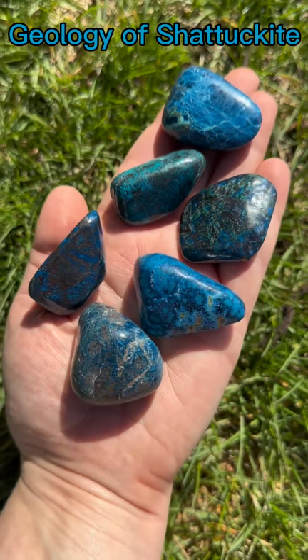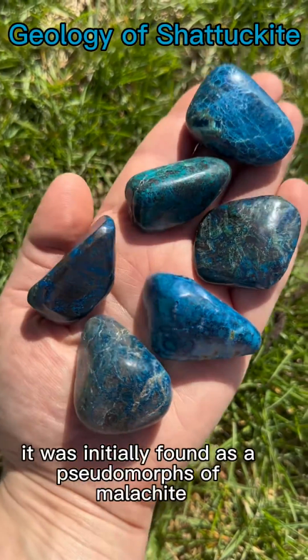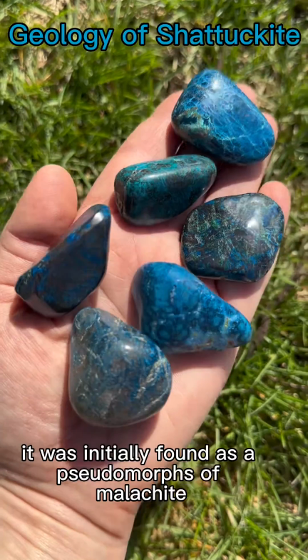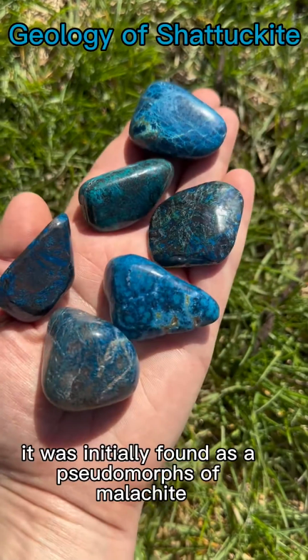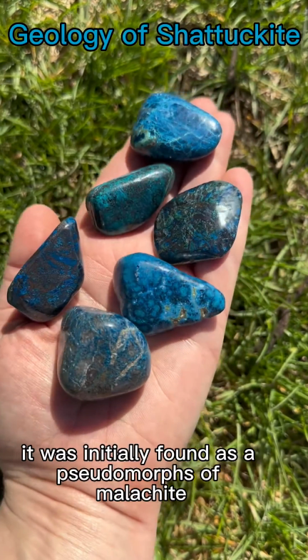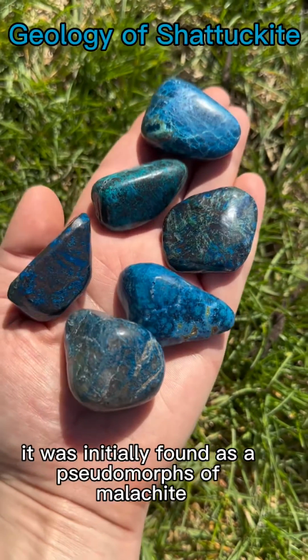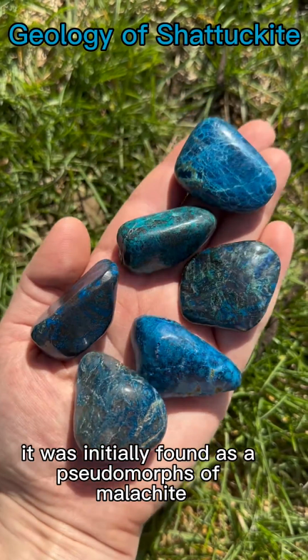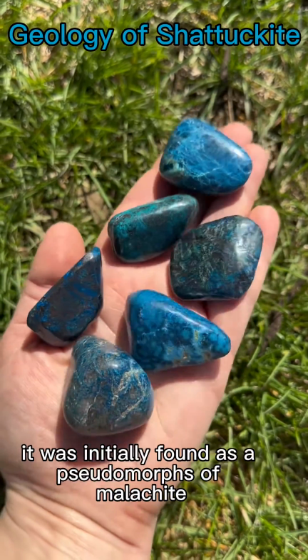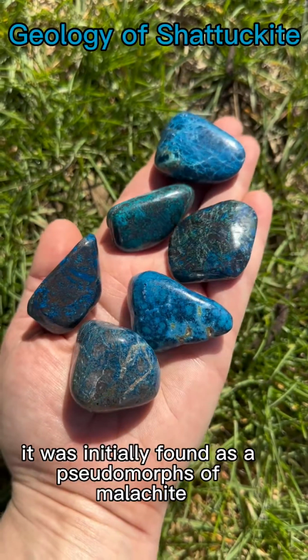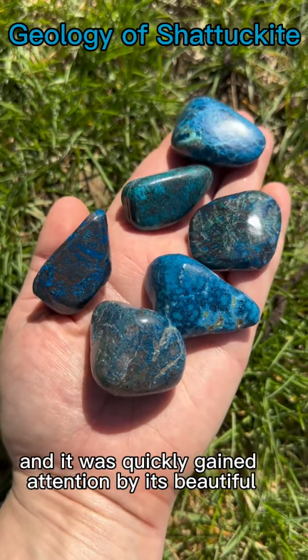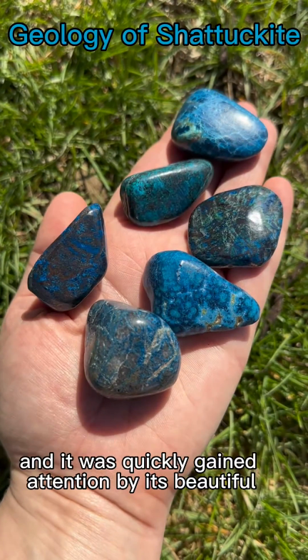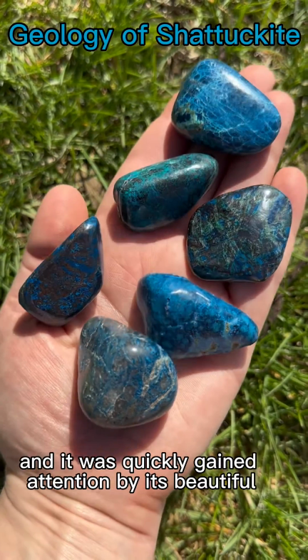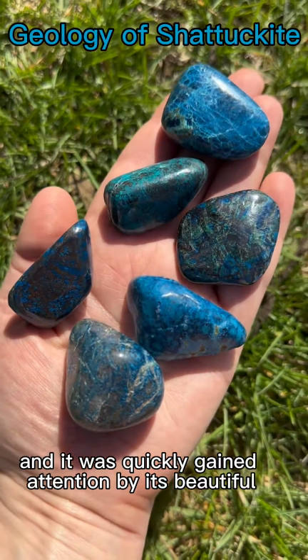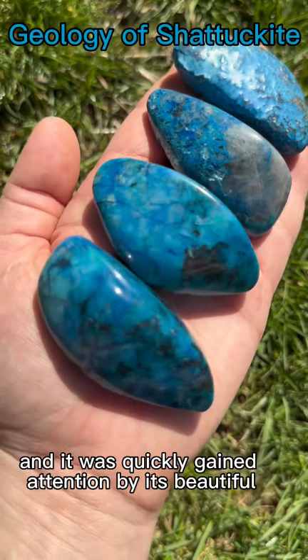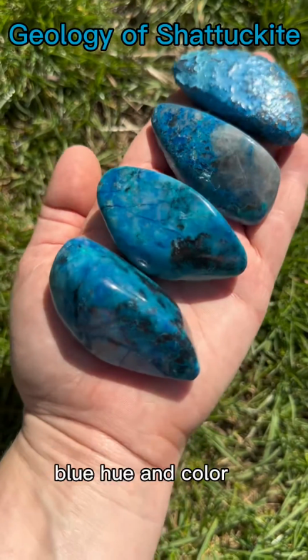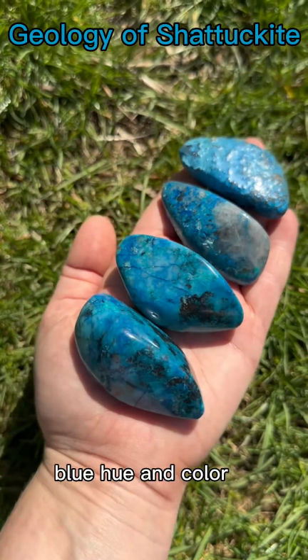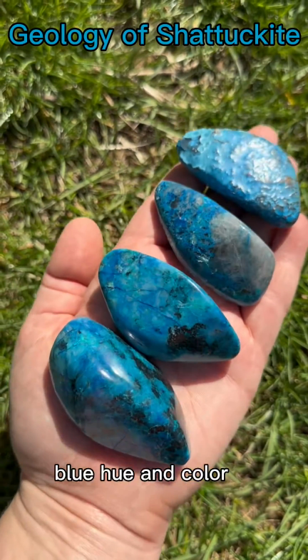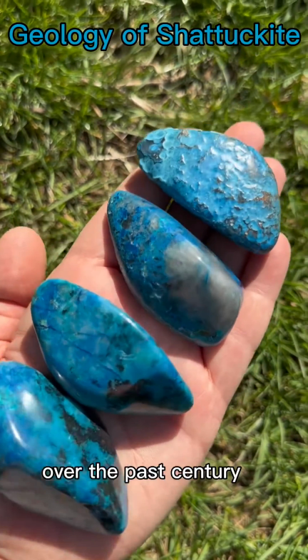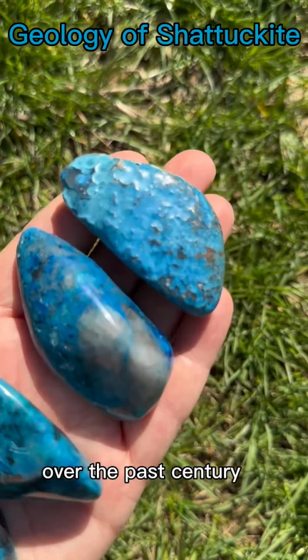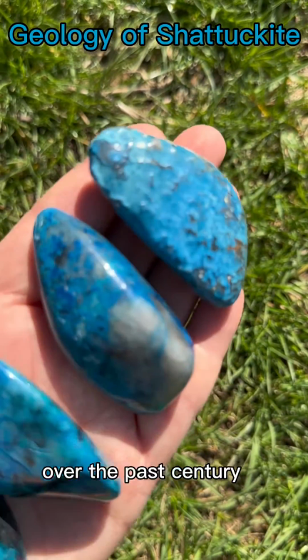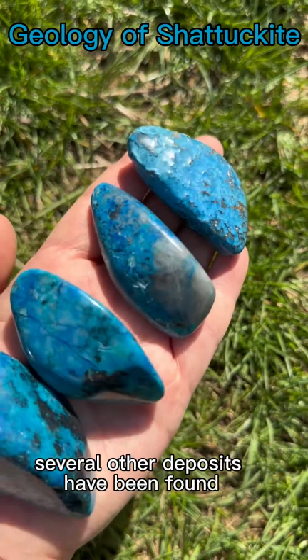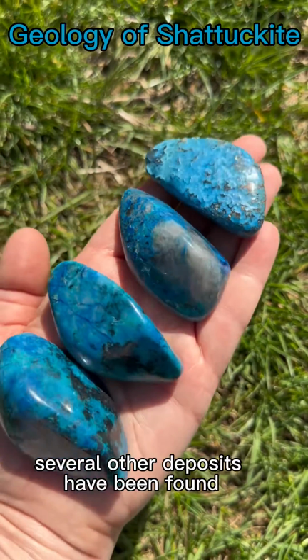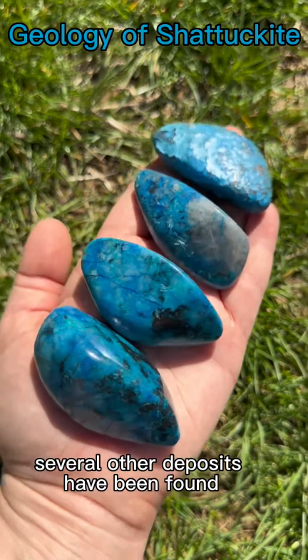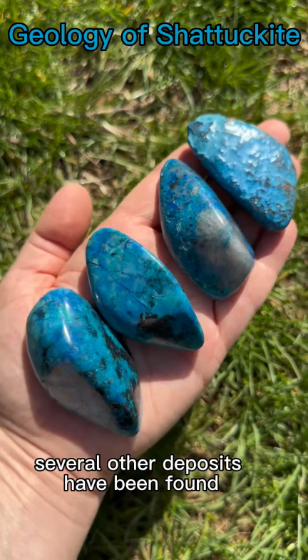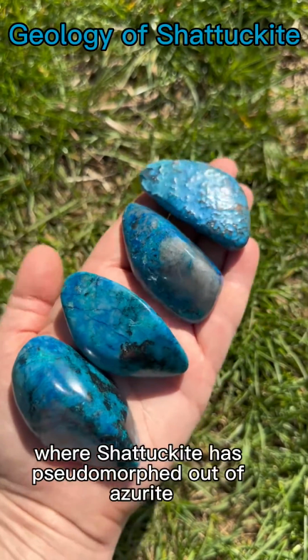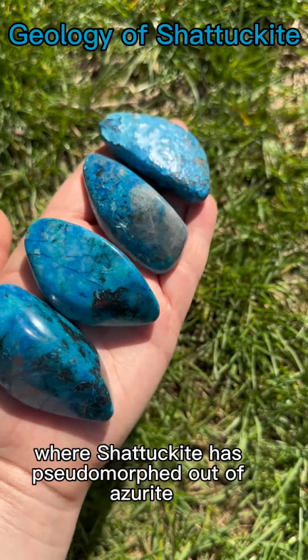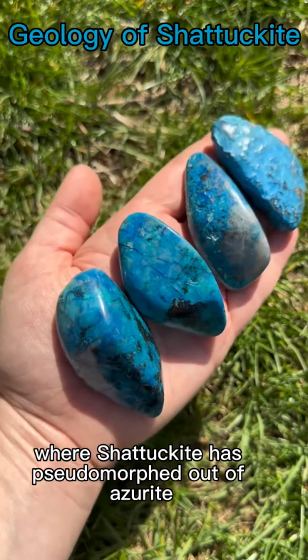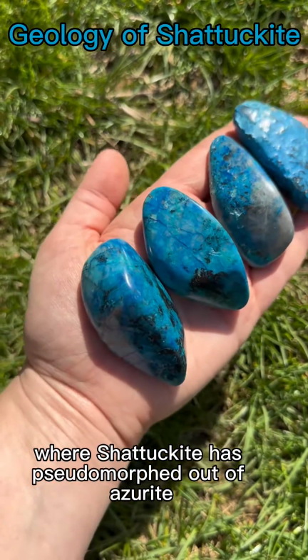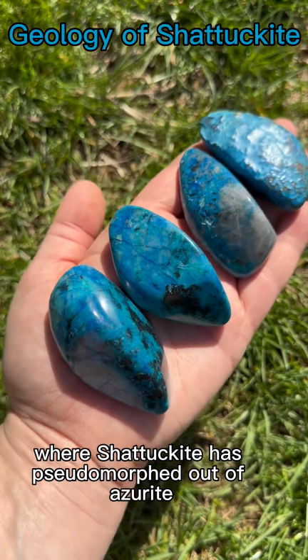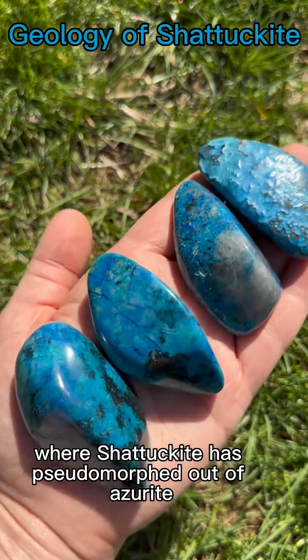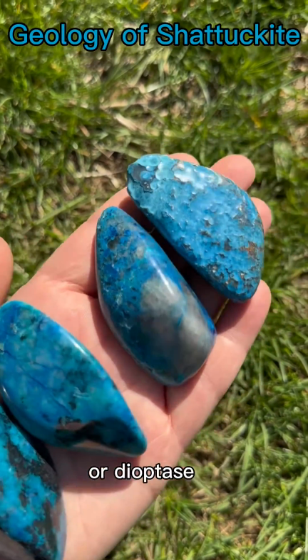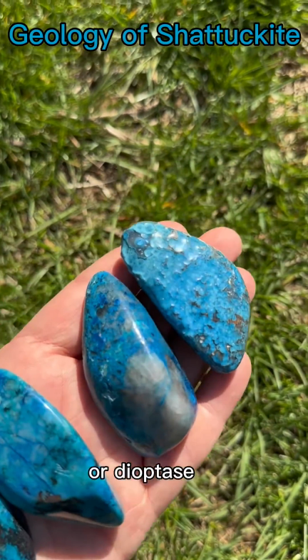It was initially found as a pseudomorph of malachite and quickly gained attention for its beautiful blue hue and color. Over the past century, several other deposits have been found where Shattuckite has pseudomorphed out of azurite or dioptase.